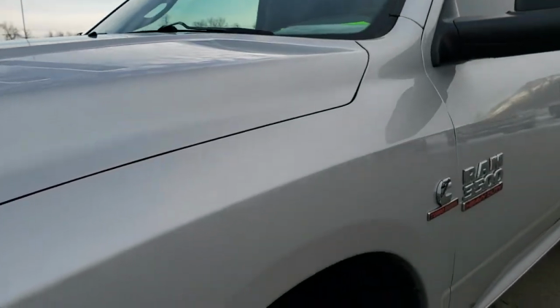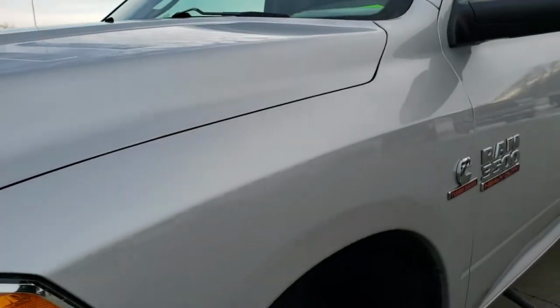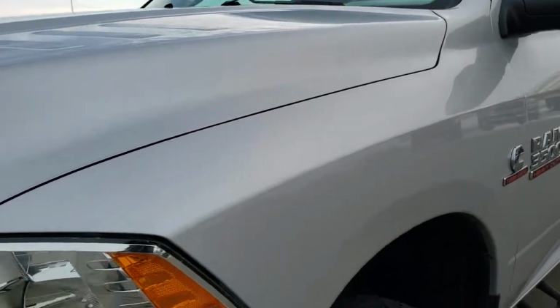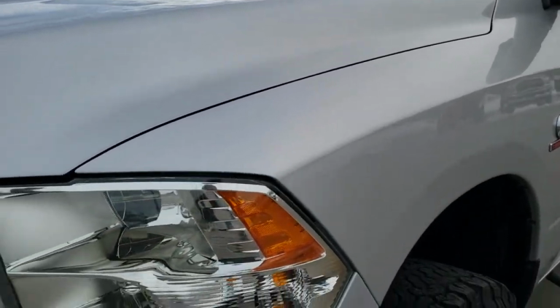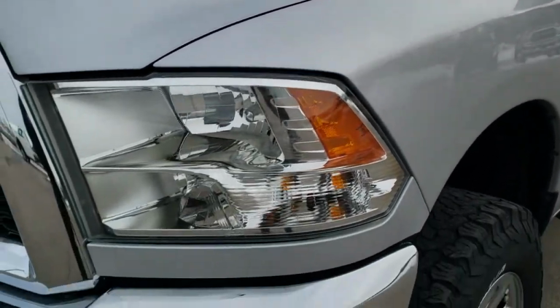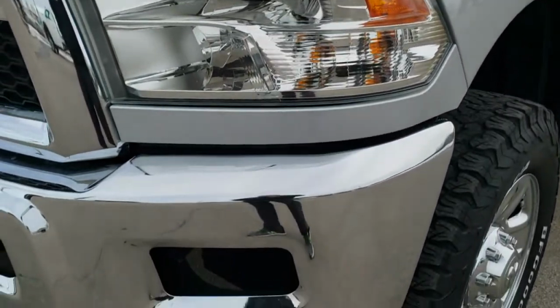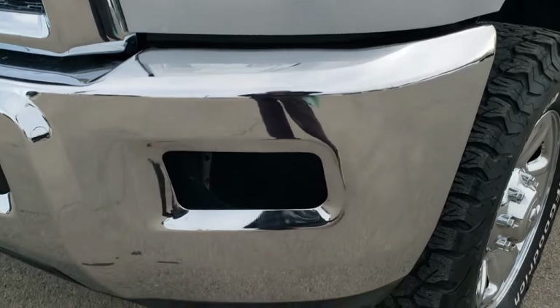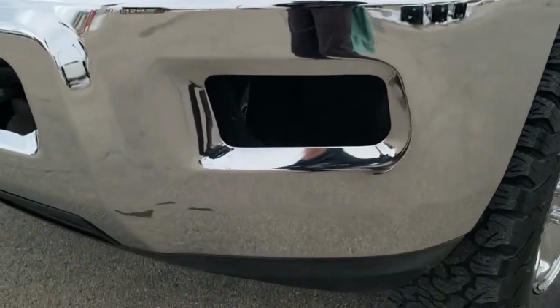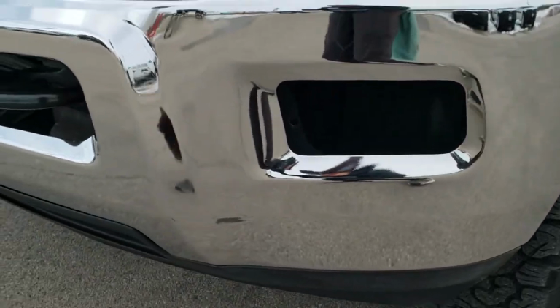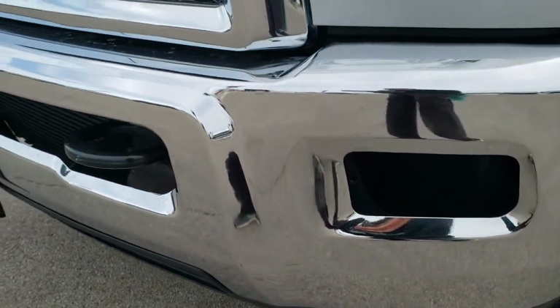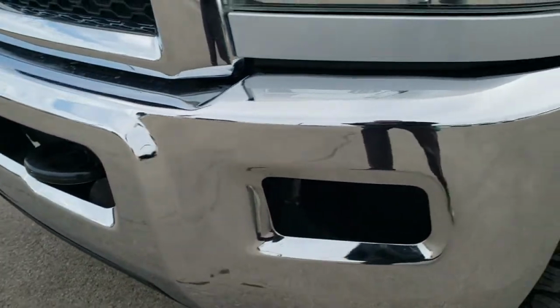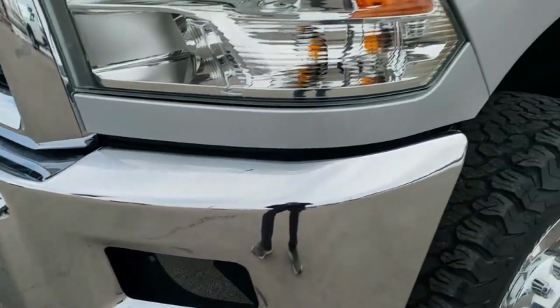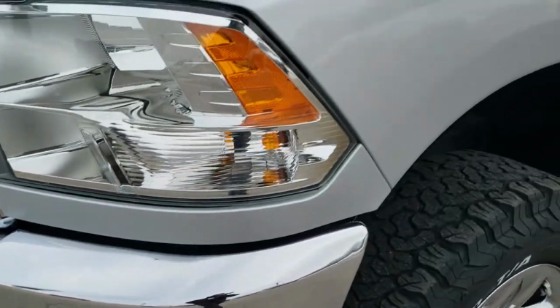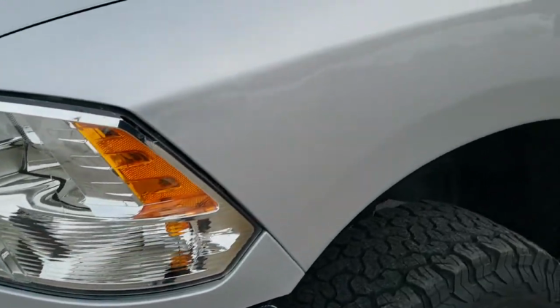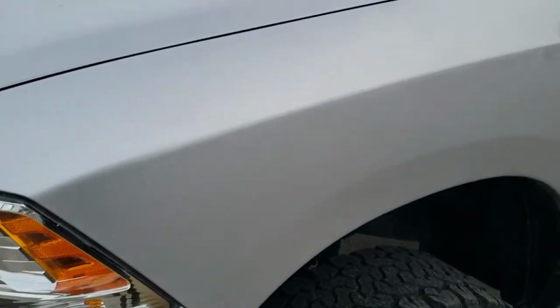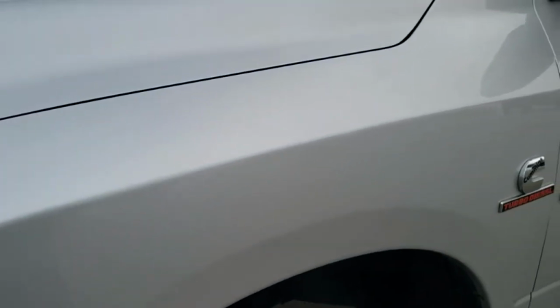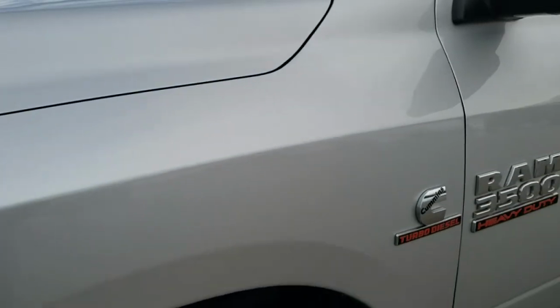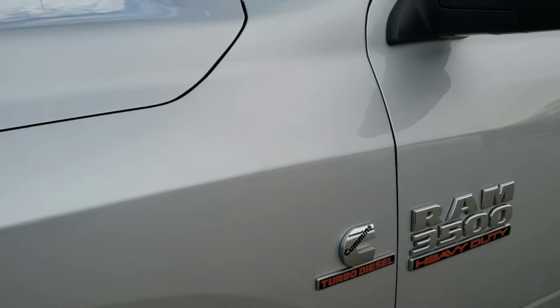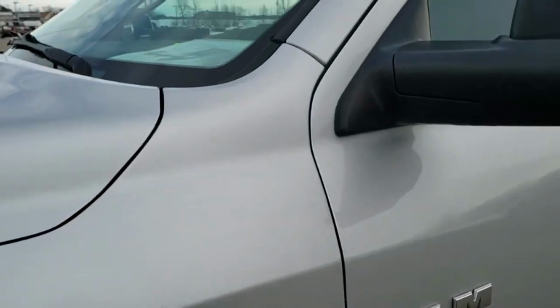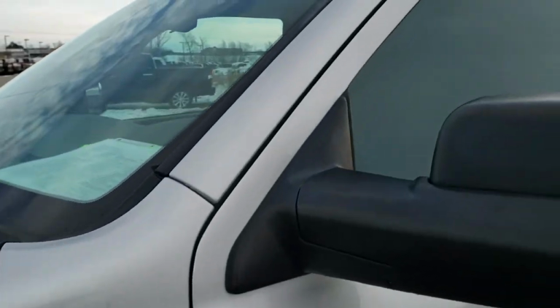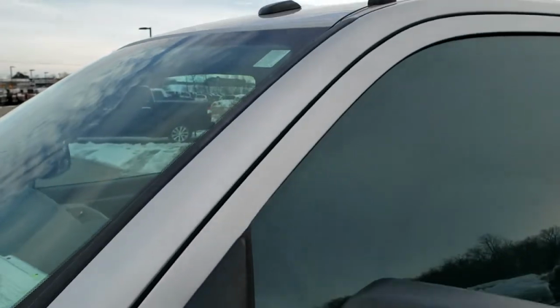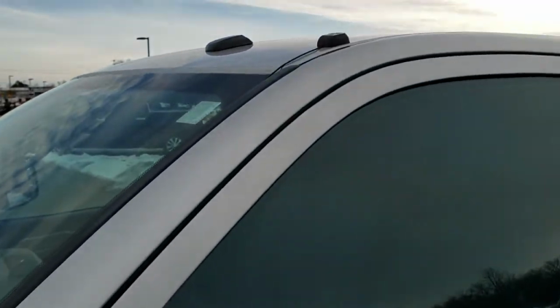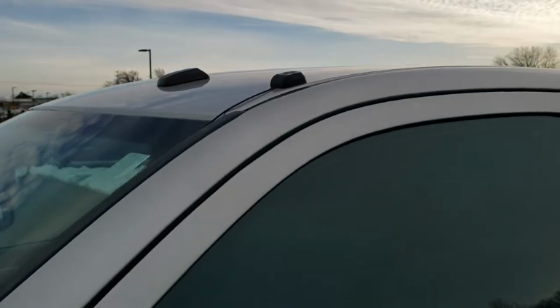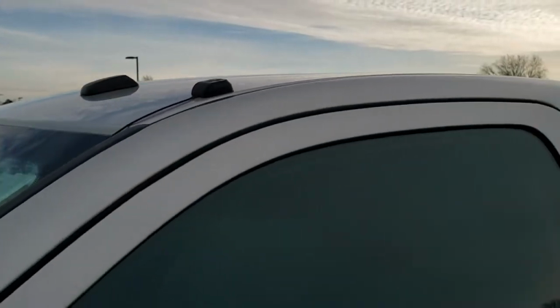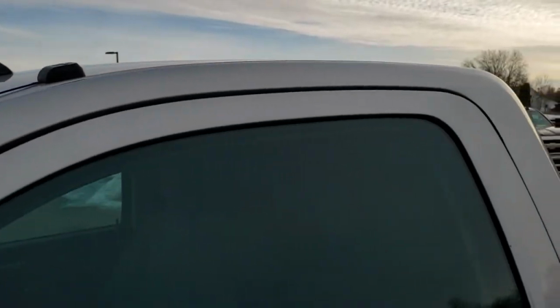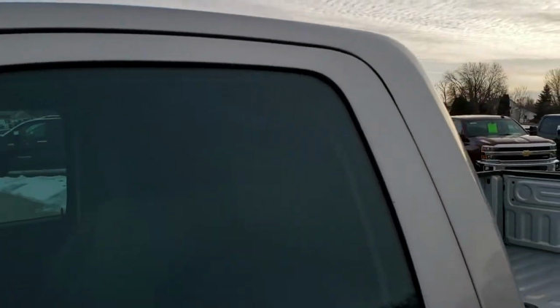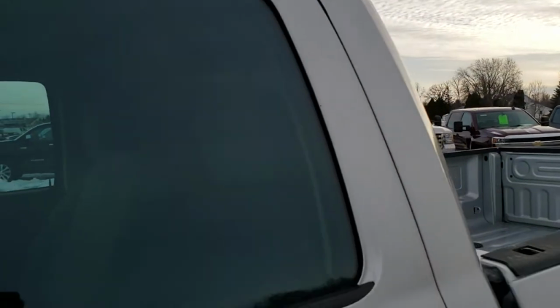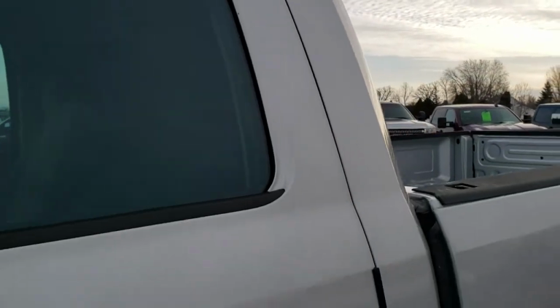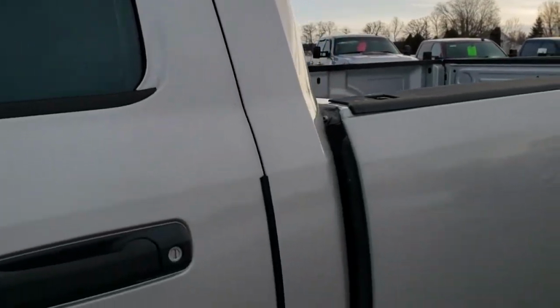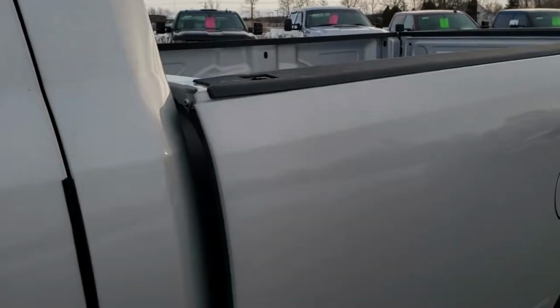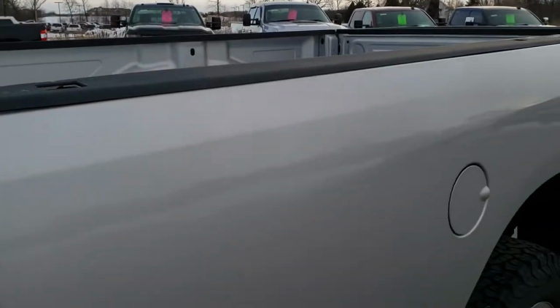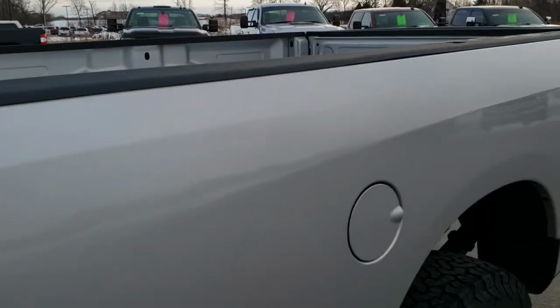This truck has been fully safetied and inspected by our service shop. It has a fresh oil and filter change, all the fluids have been checked and topped off. This truck has been gone through mechanically 100% and is 100% ready to go.